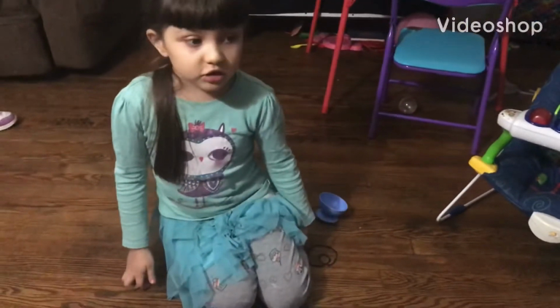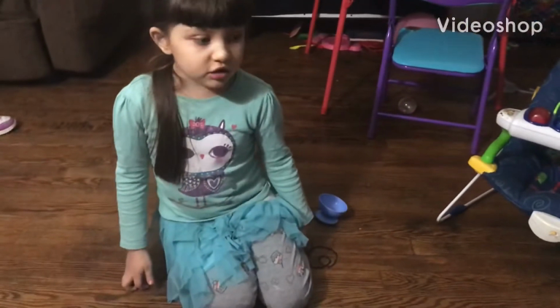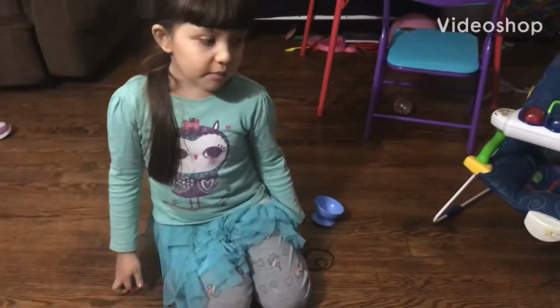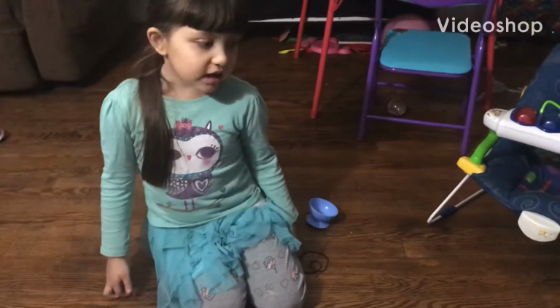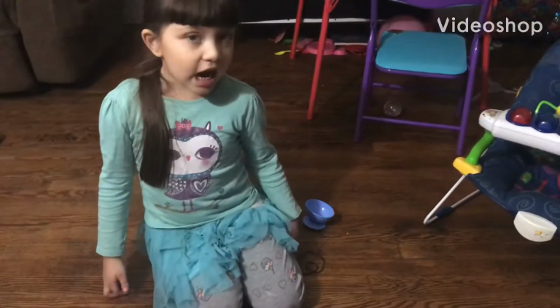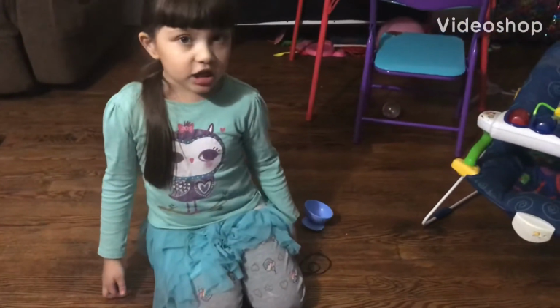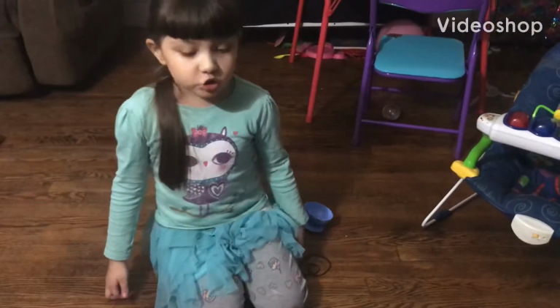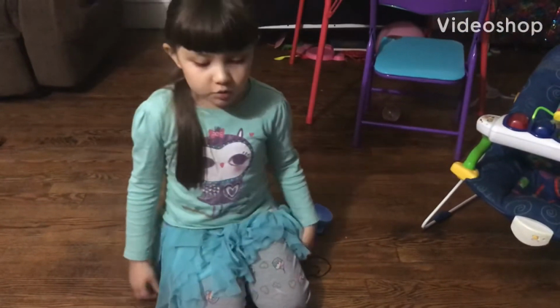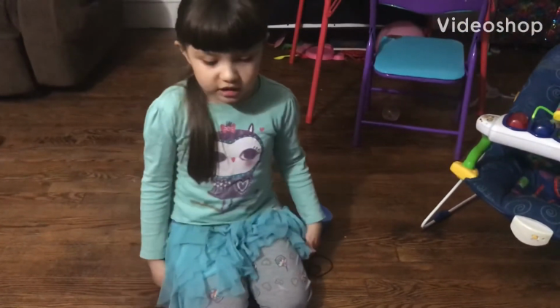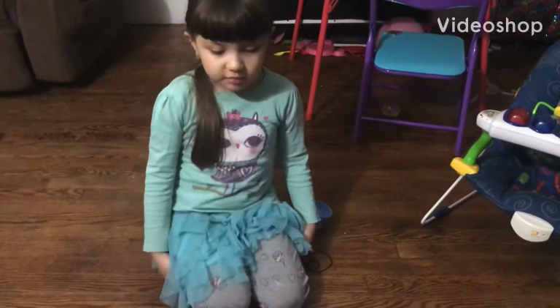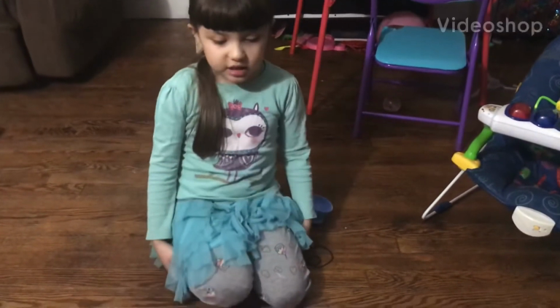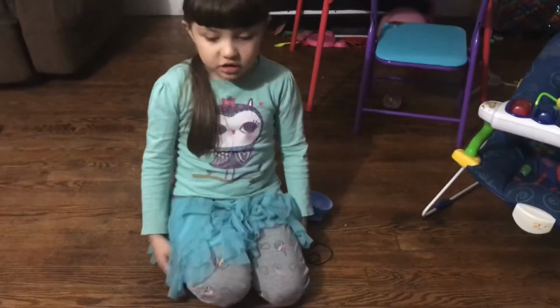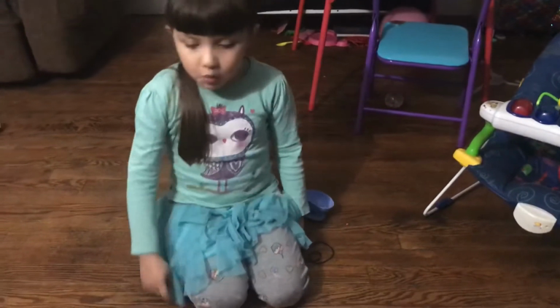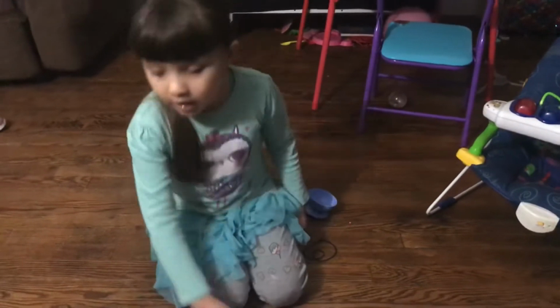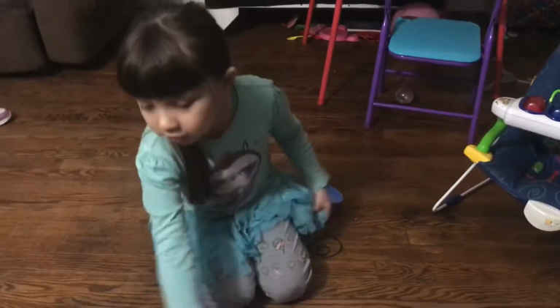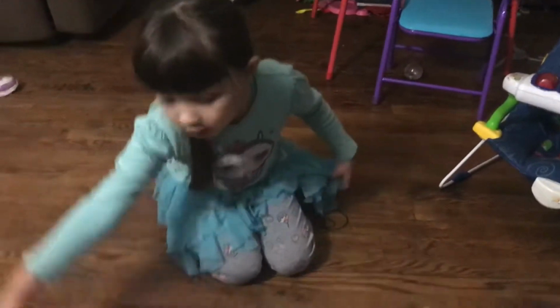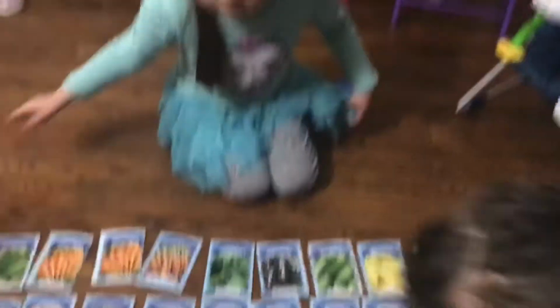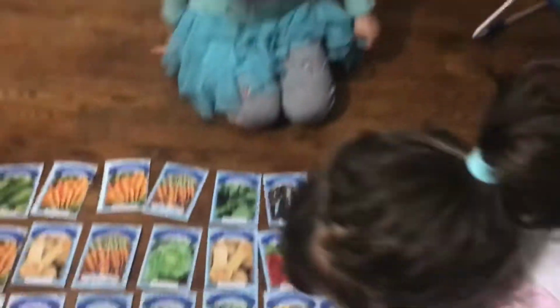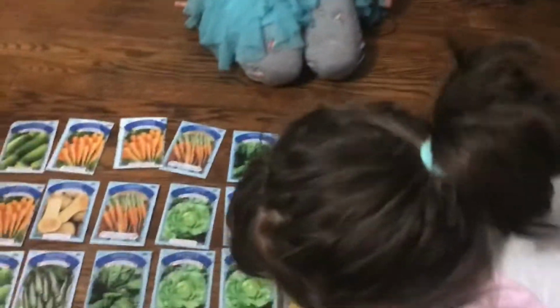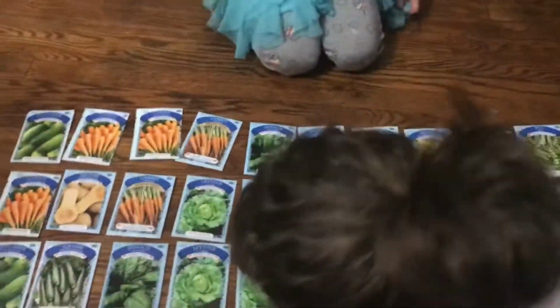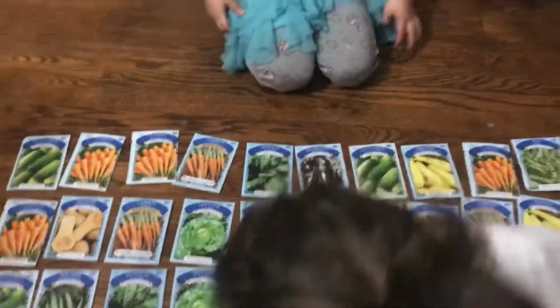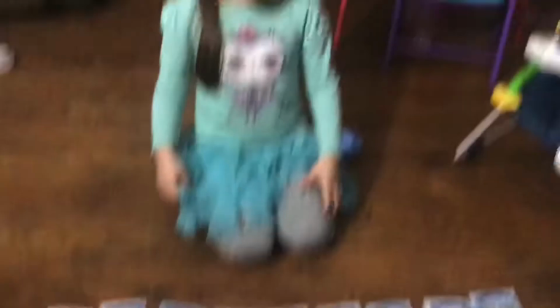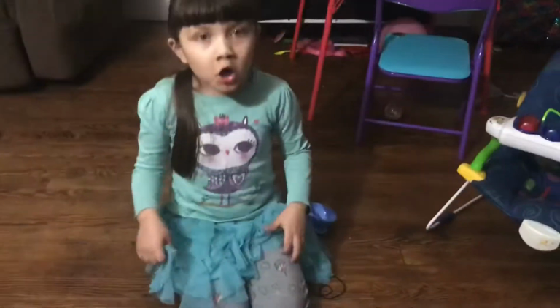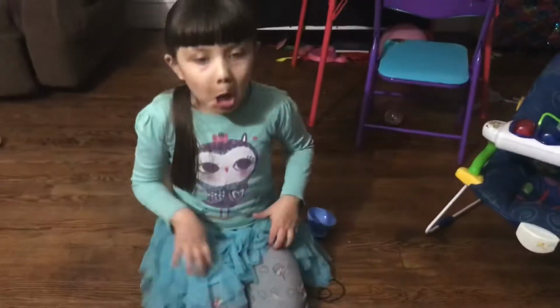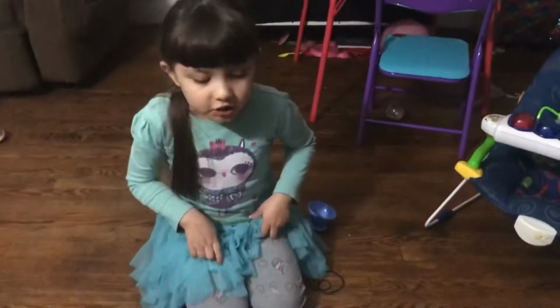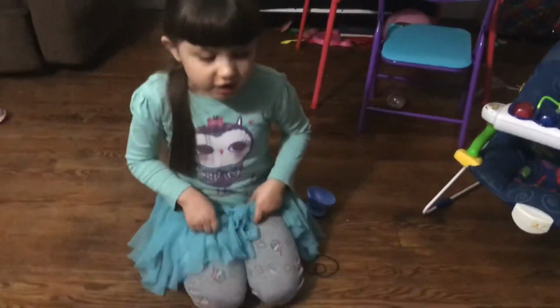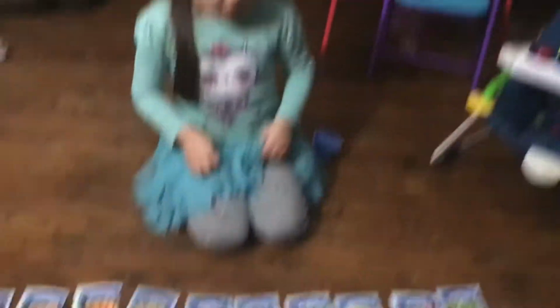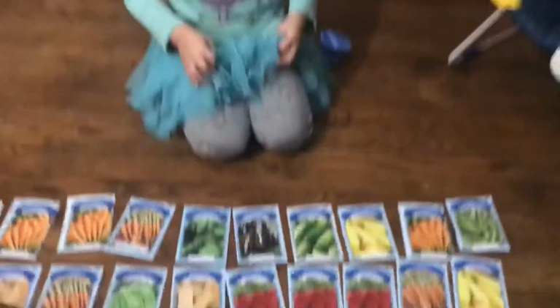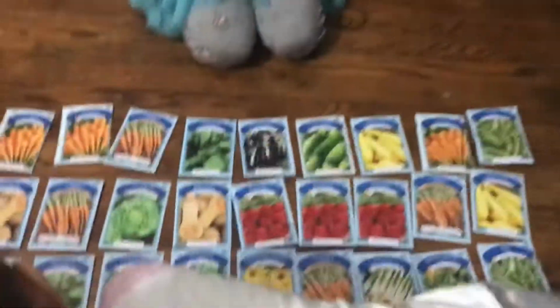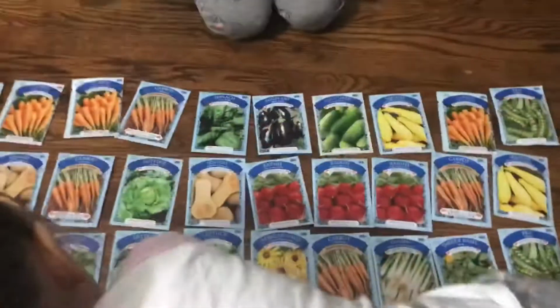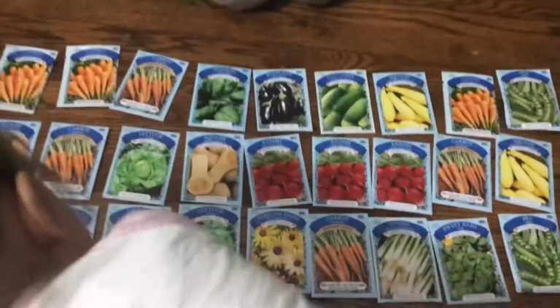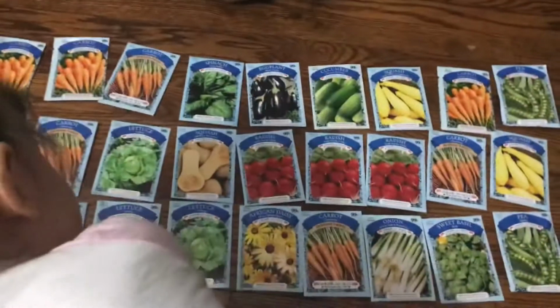Deborah and I are so excited because we have lots of seeds to grow a garden. Are you so excited? Yeah!